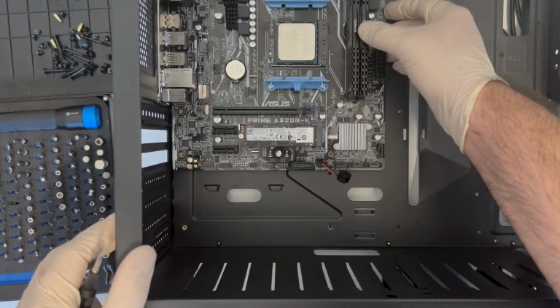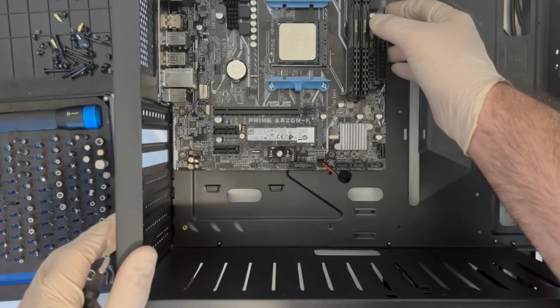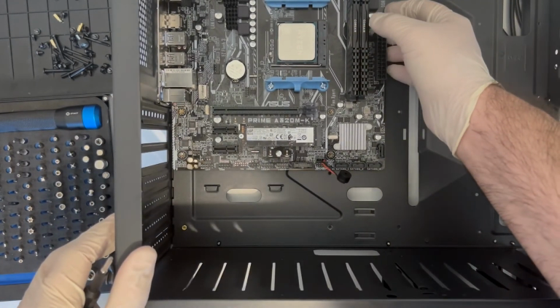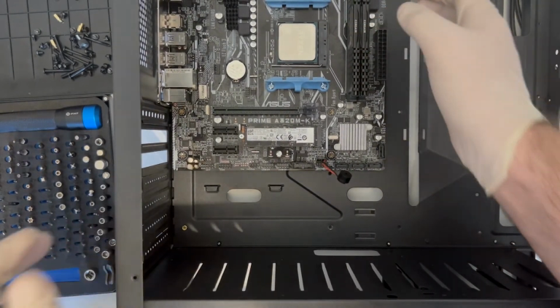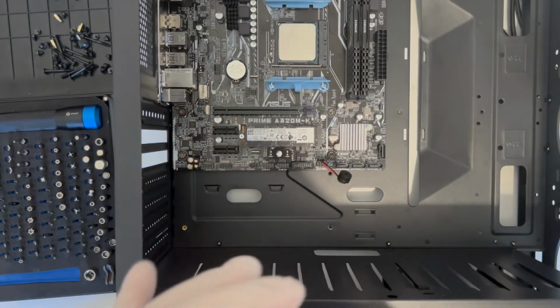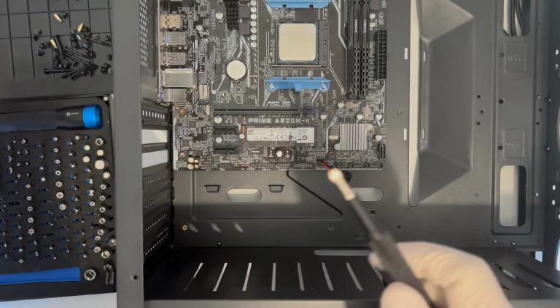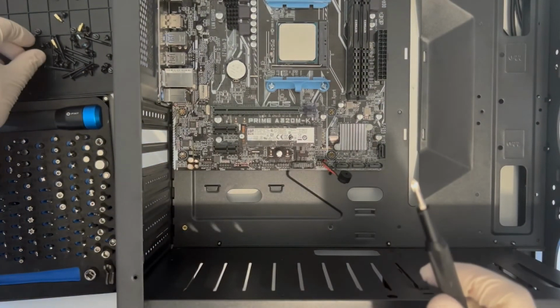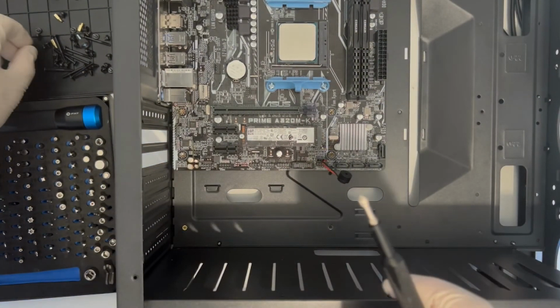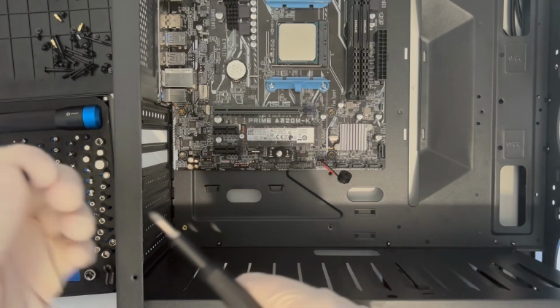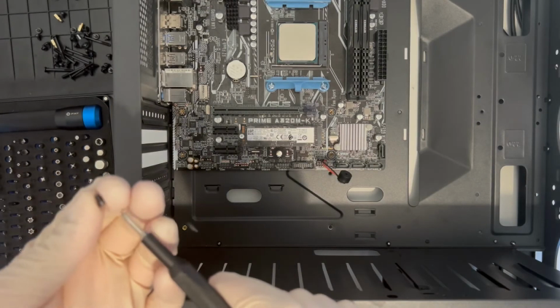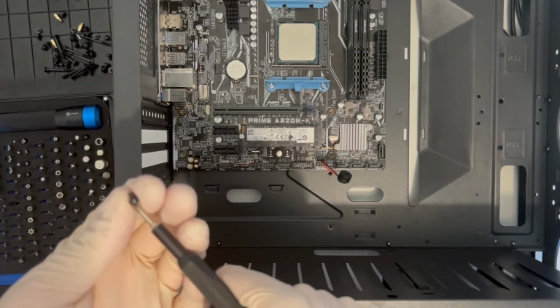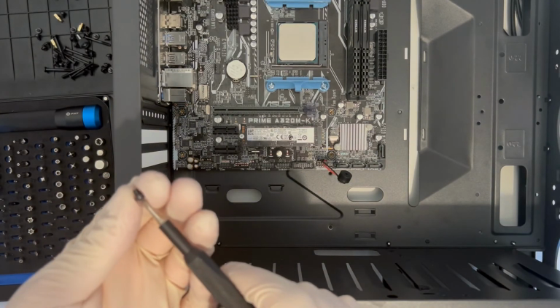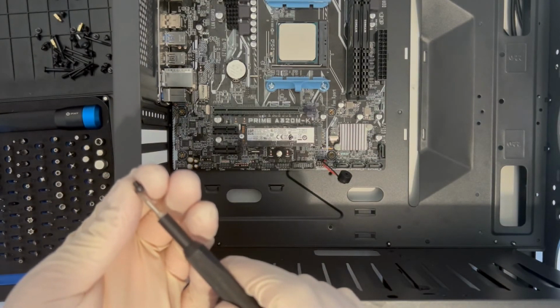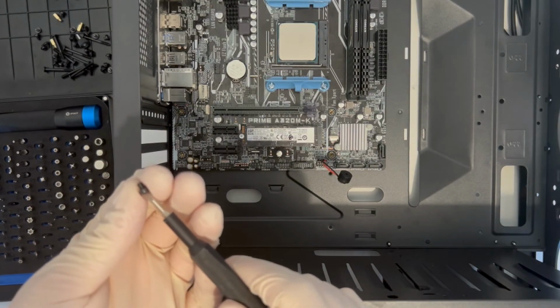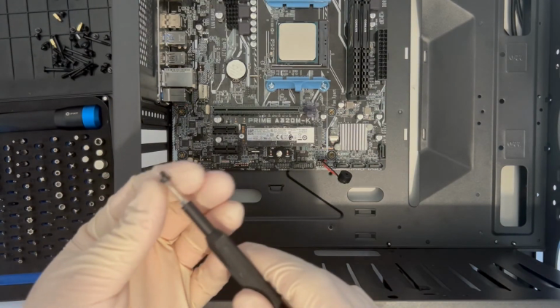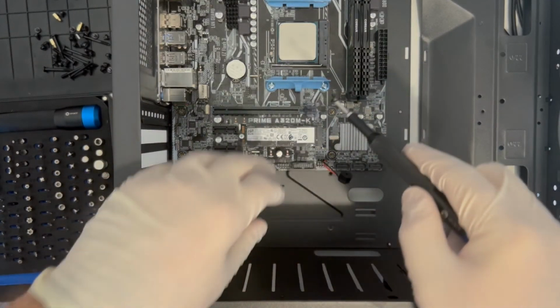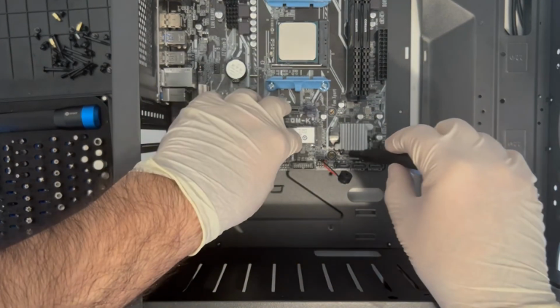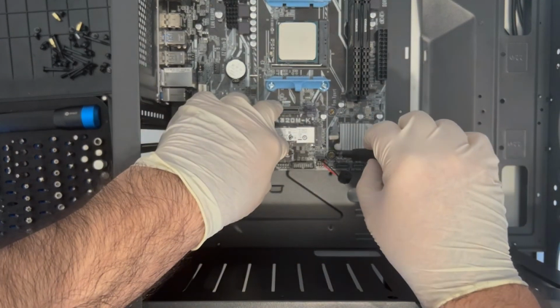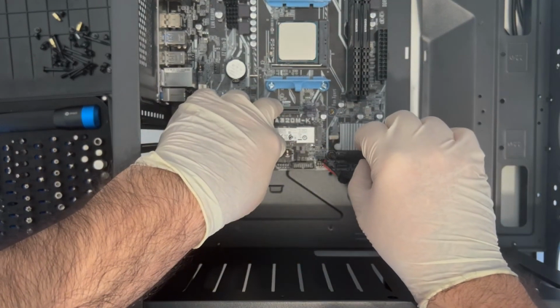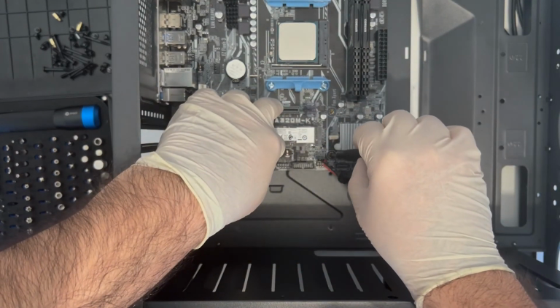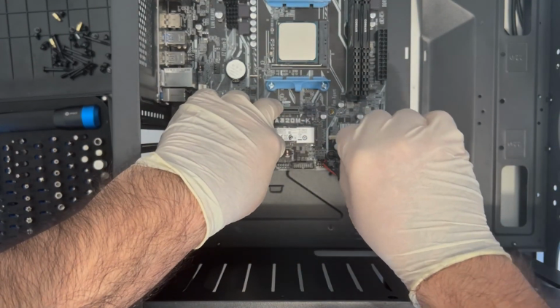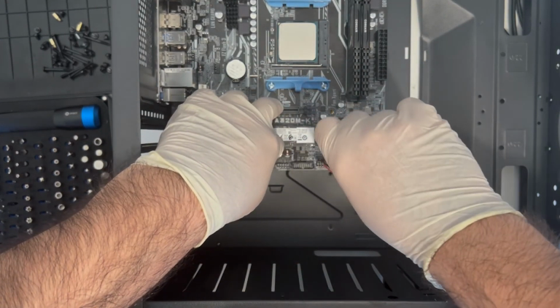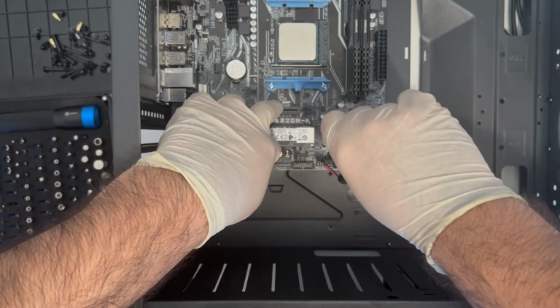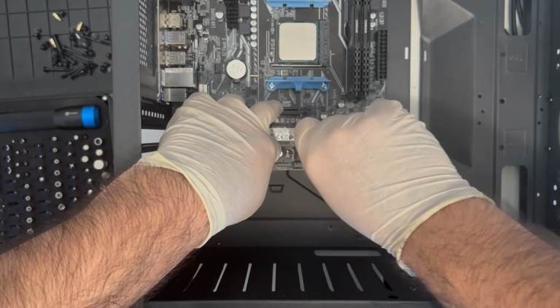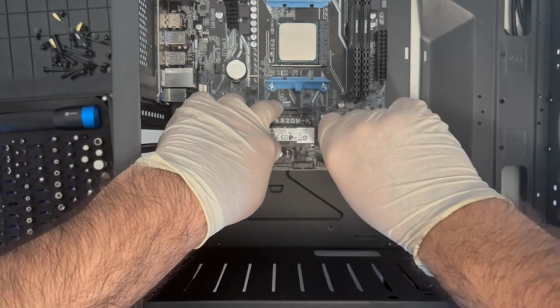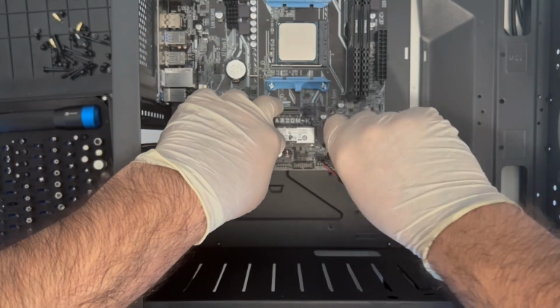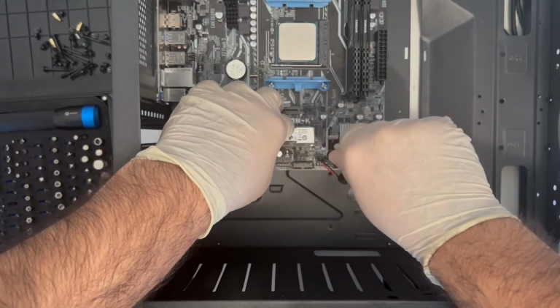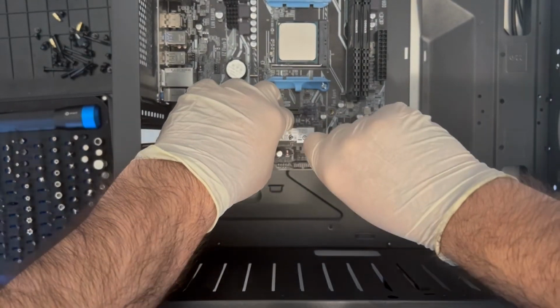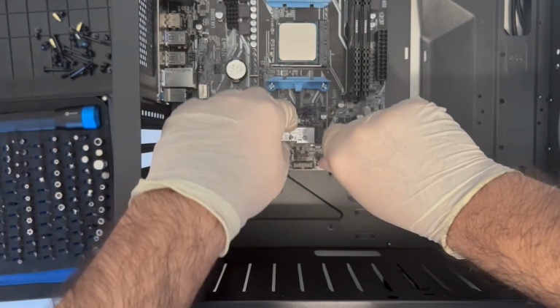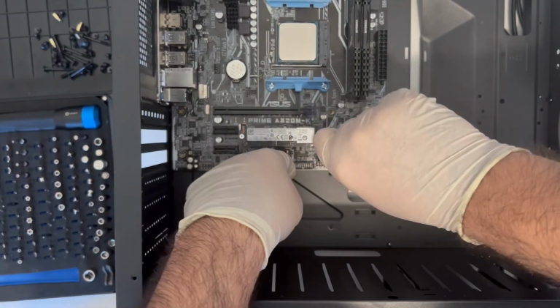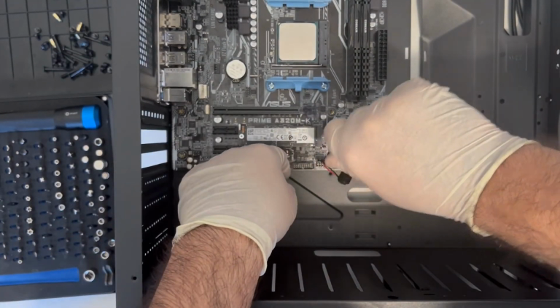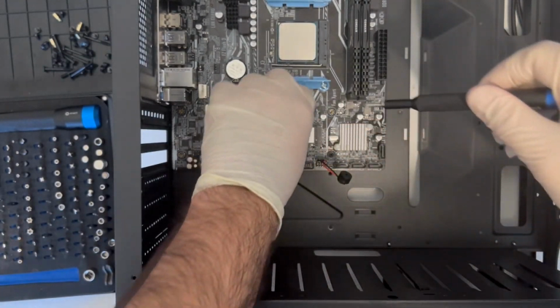Guess you have to shell out considerably more to have both. I would forgive that completely if it had any sort of air intake at the front. It has space for 3 fans, but no vents or grills — a ridiculously bad design that will unfortunately impact the radiator placements.